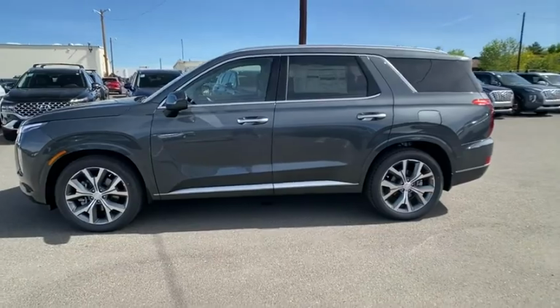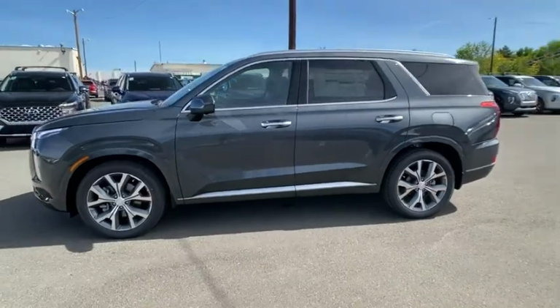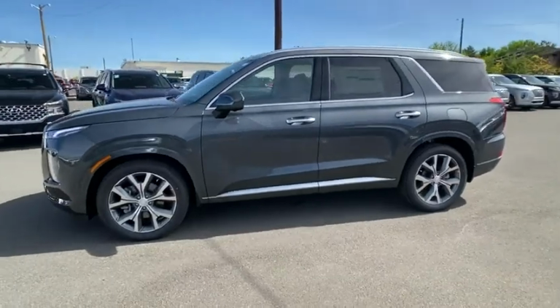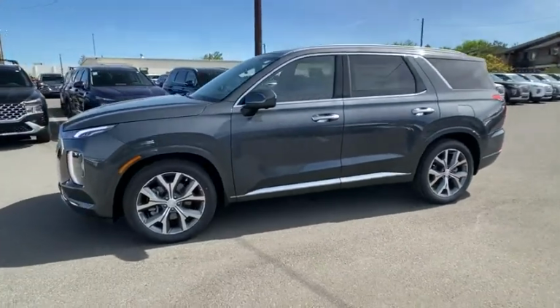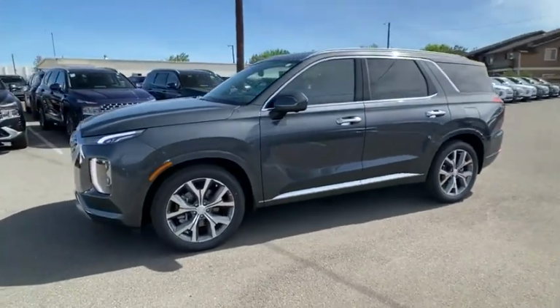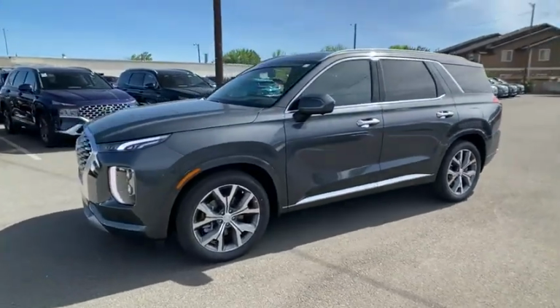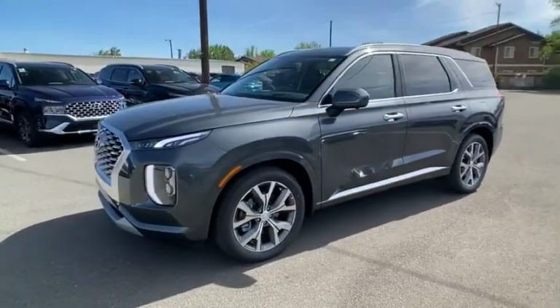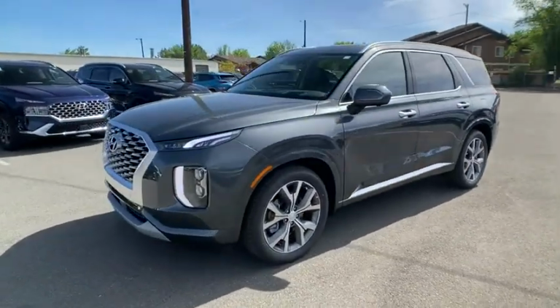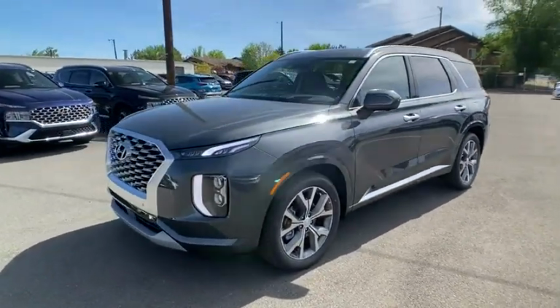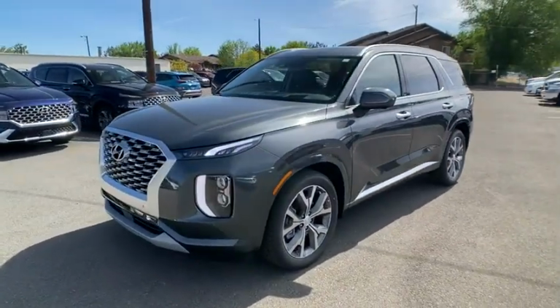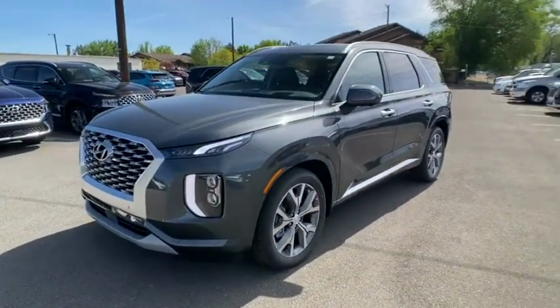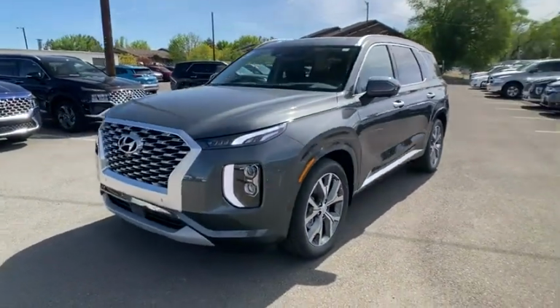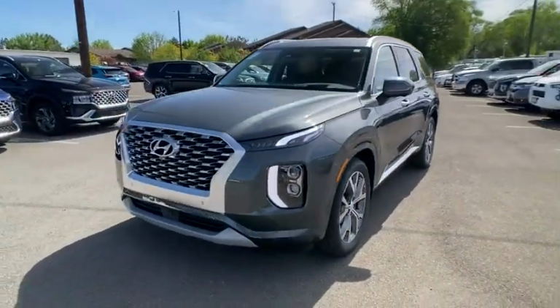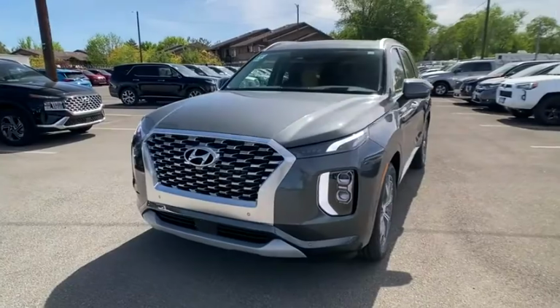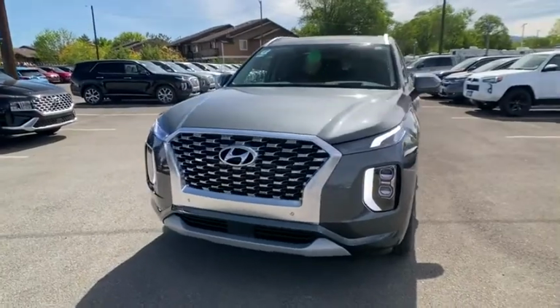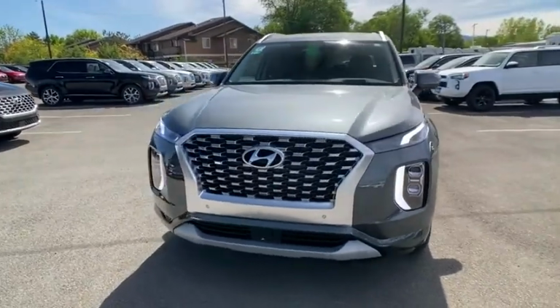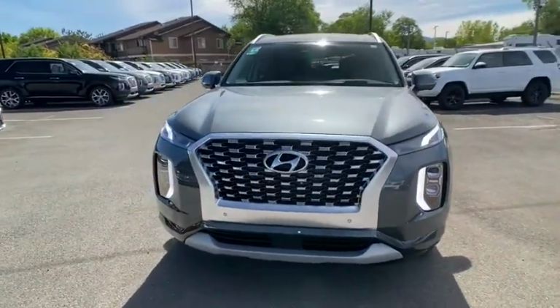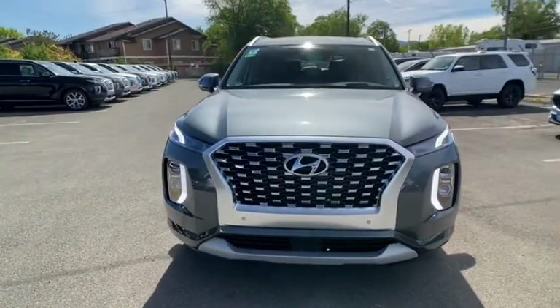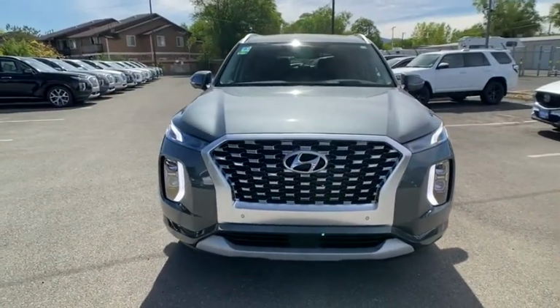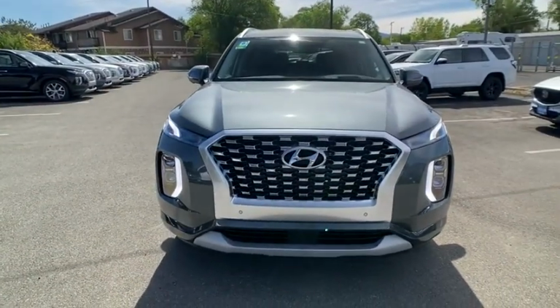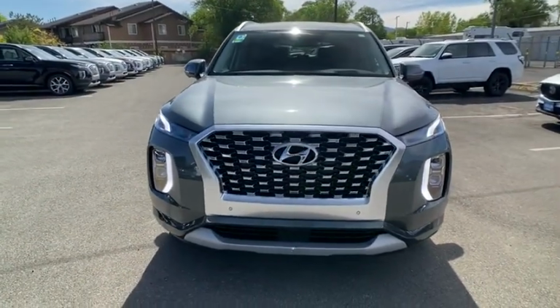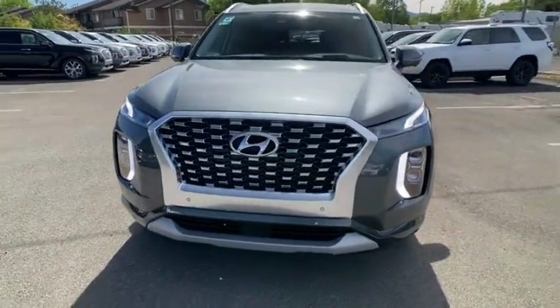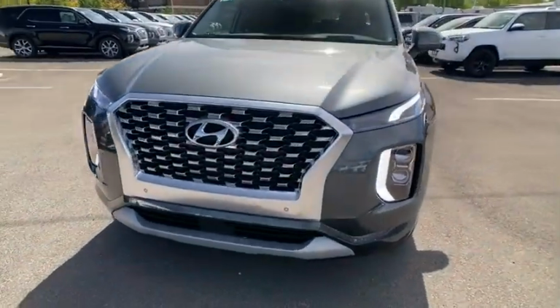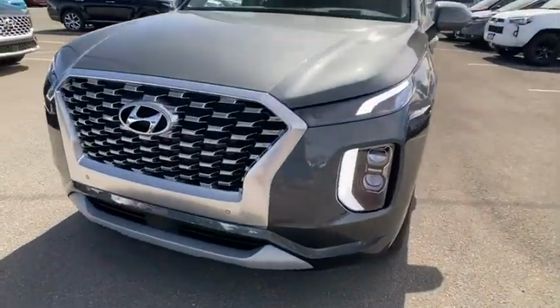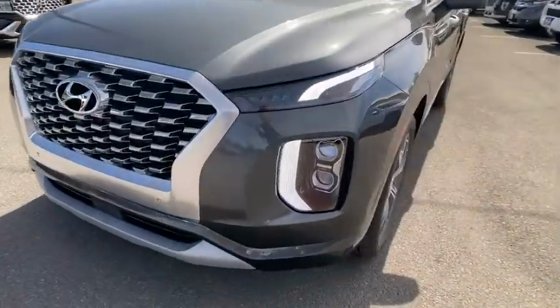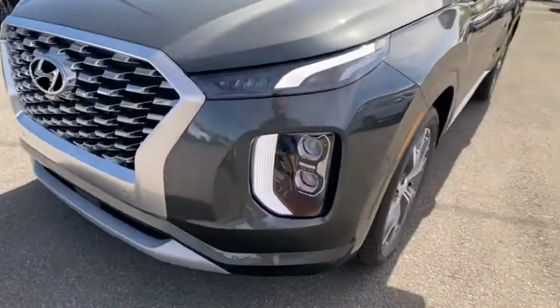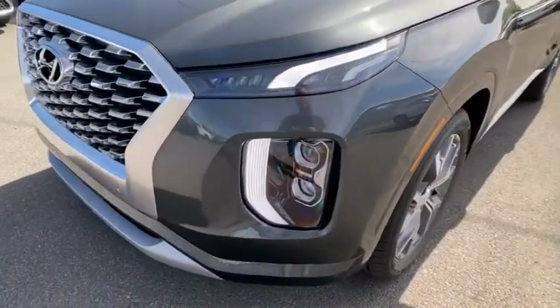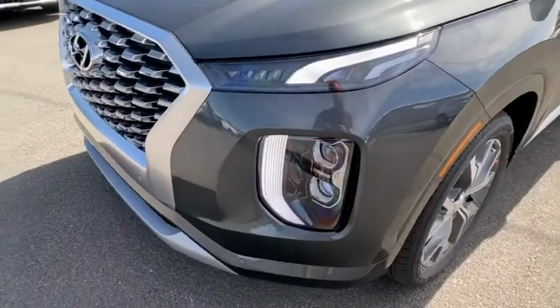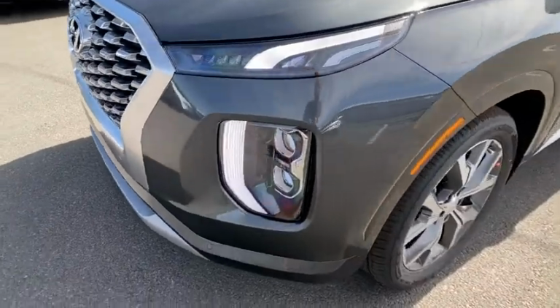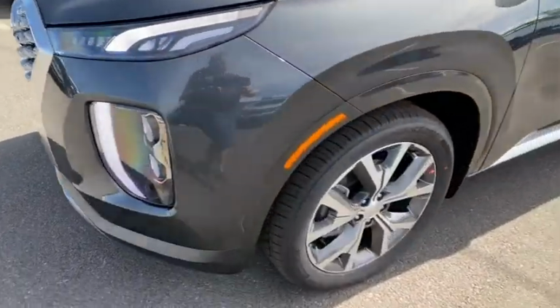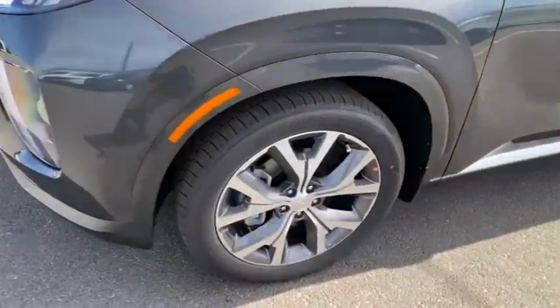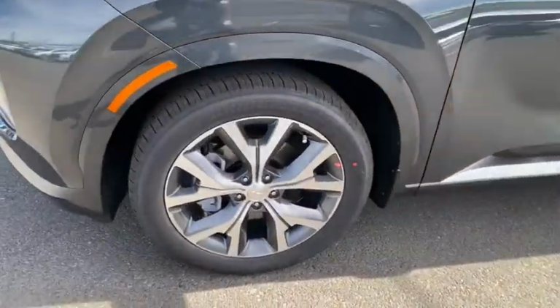Navigation system, keyless entry, power liftgate, all-wheel drive, third-row seat, power passenger seat, backup camera, remote engine start, leather-wrapped steering wheel, adjustable steering wheel, power steering.